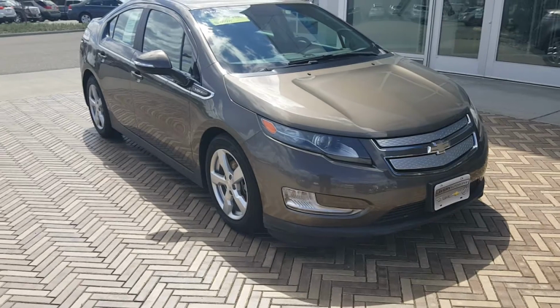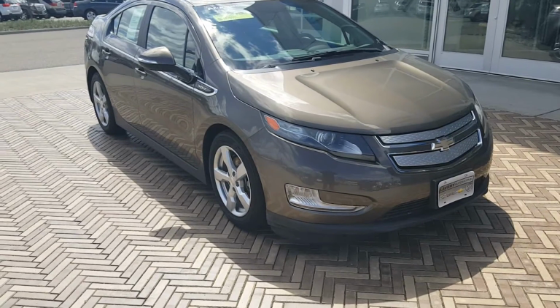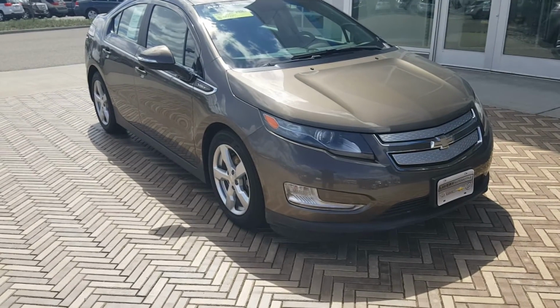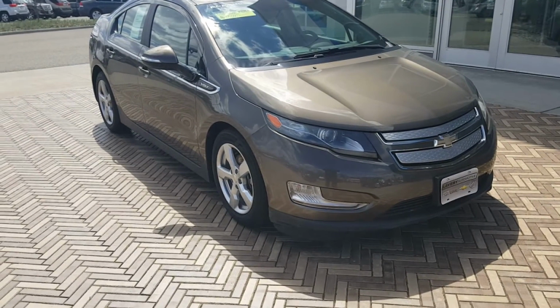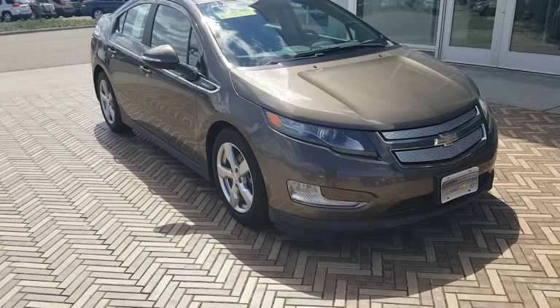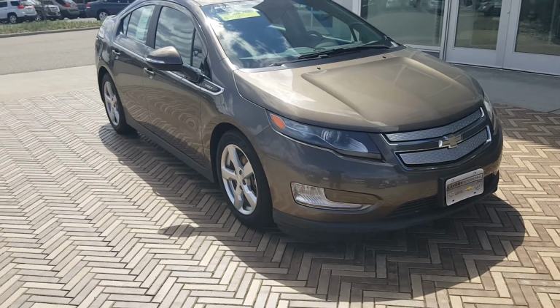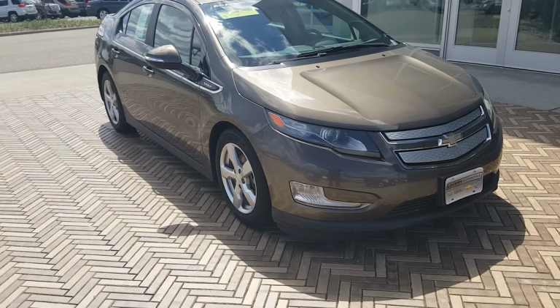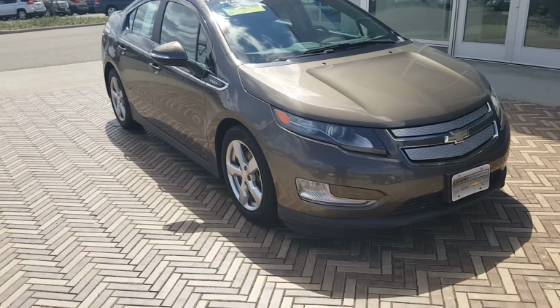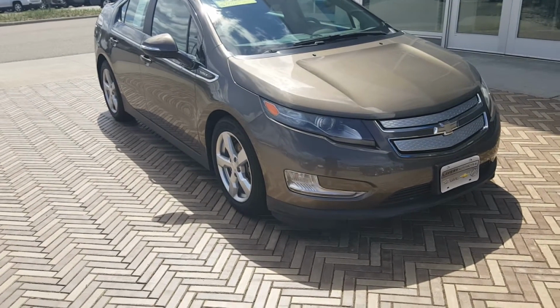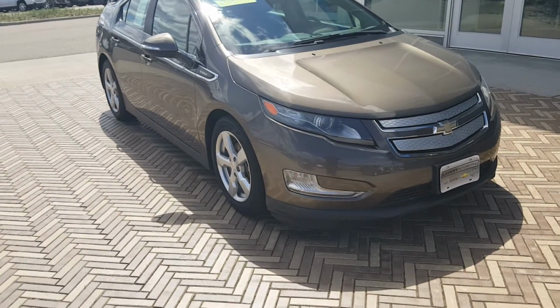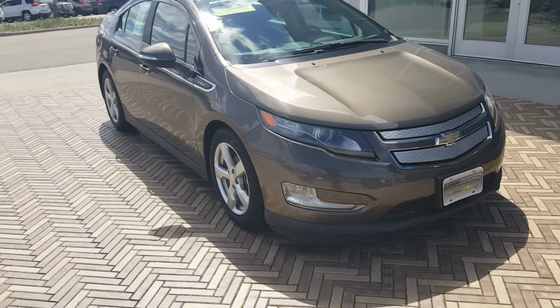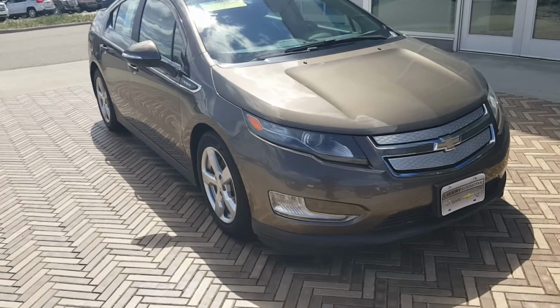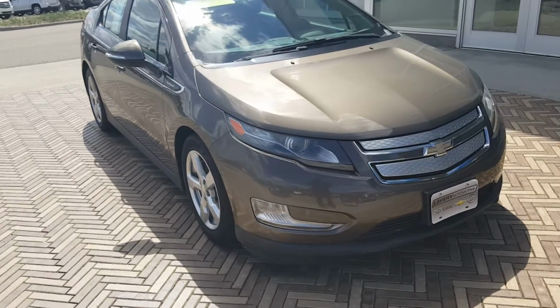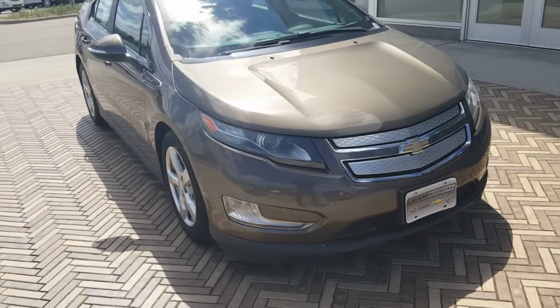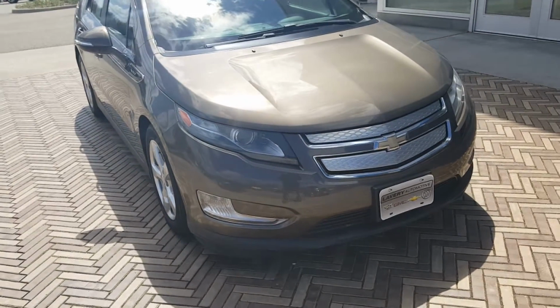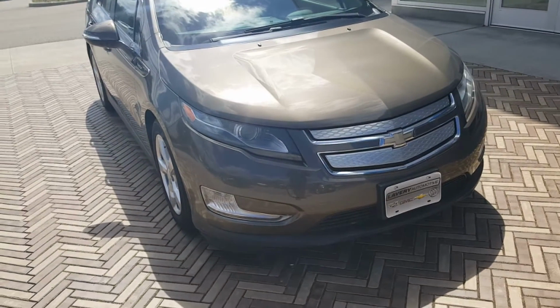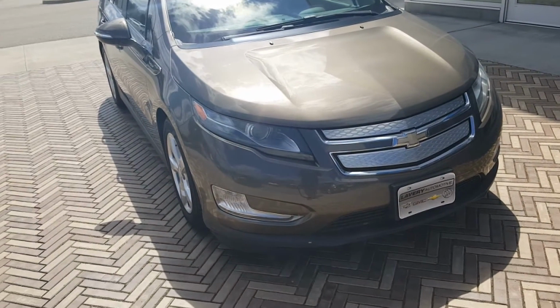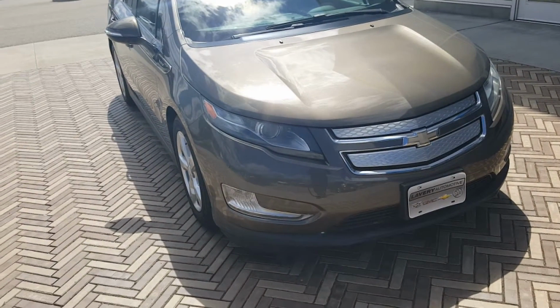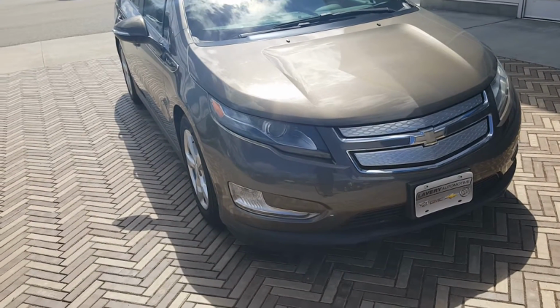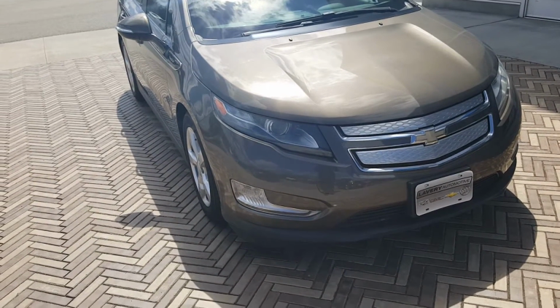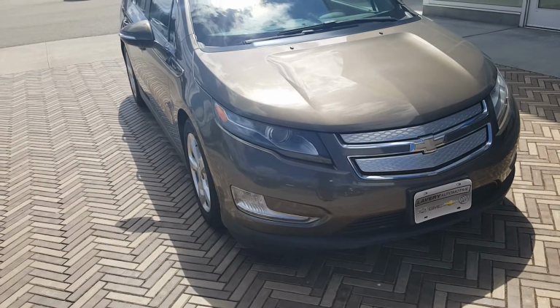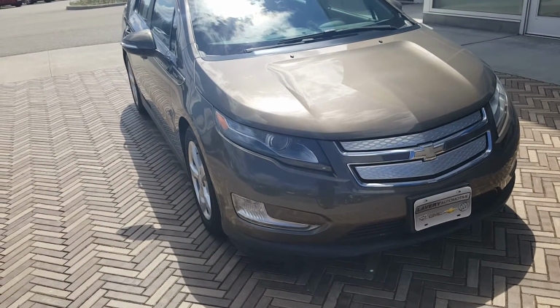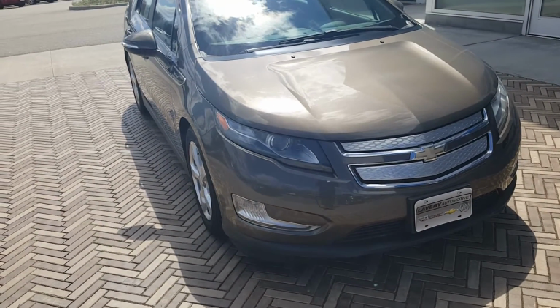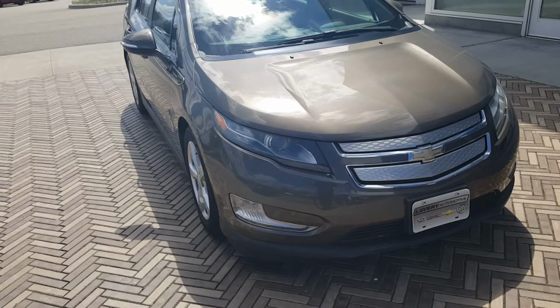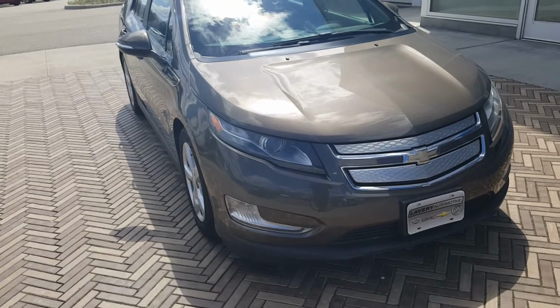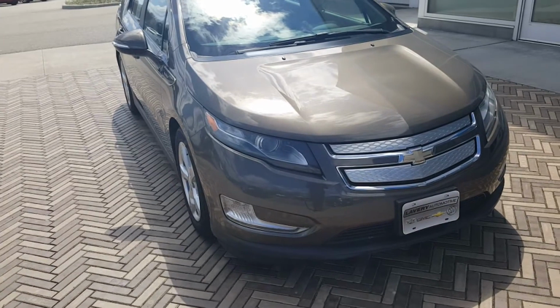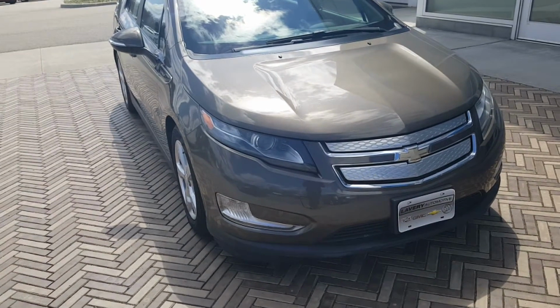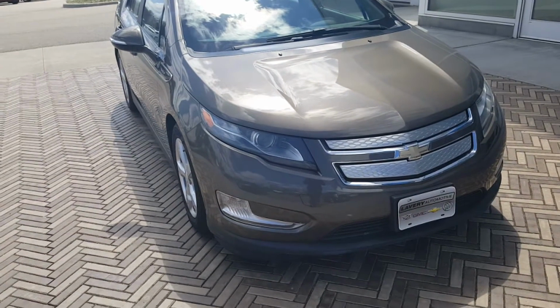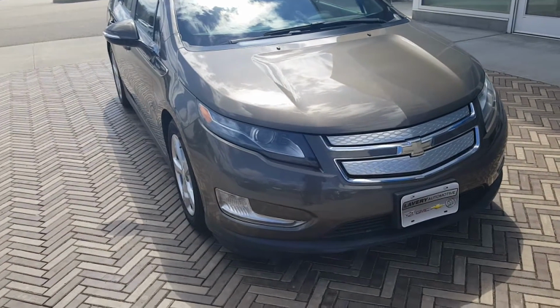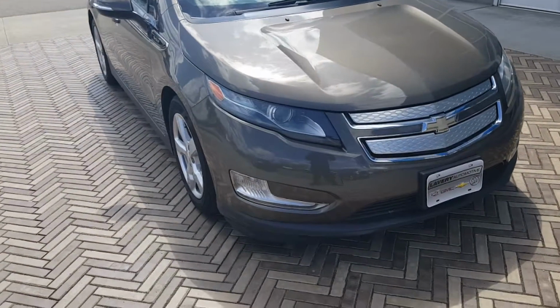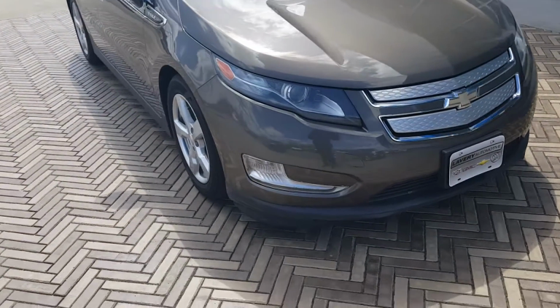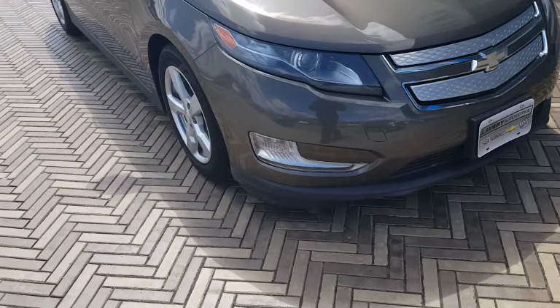Hi, good afternoon. Mark Eberling from Lavery Automotive Alliance, Ohio. I wanted to send over a quick little video of this Chevy Volt that you inquired about. What I wanted to do is just kind of point out some of the flaws. I know you're from a little bit of distance away, so this will kind of prevent from being any surprises when you get here.